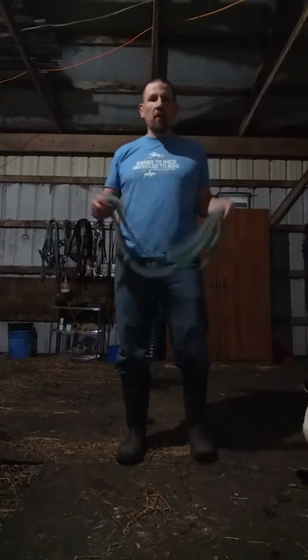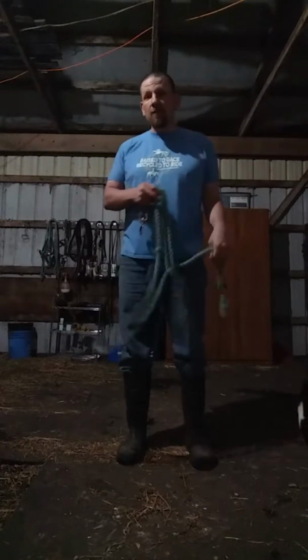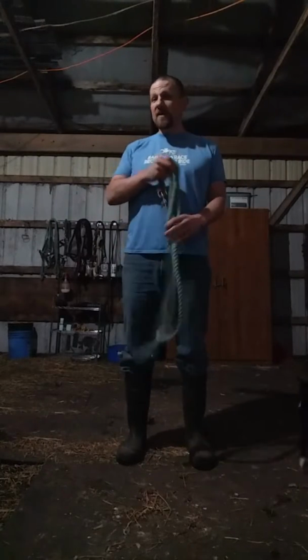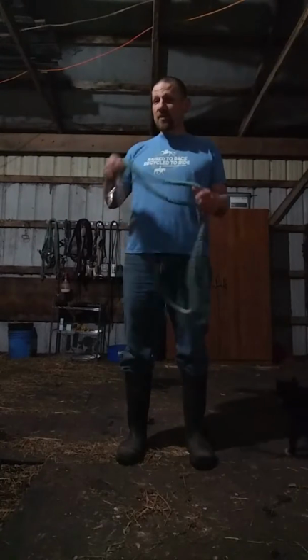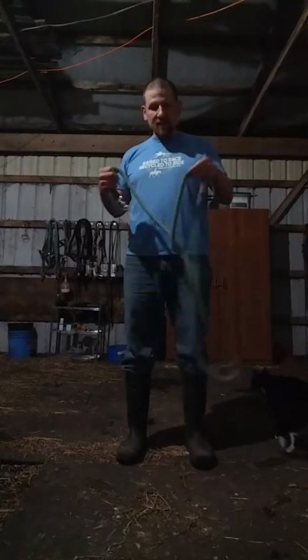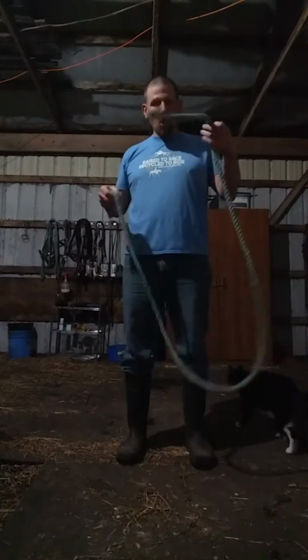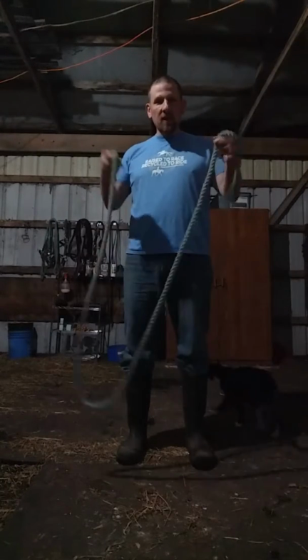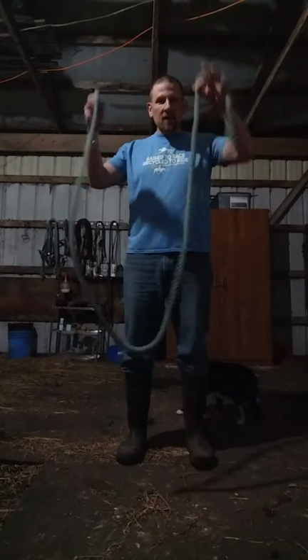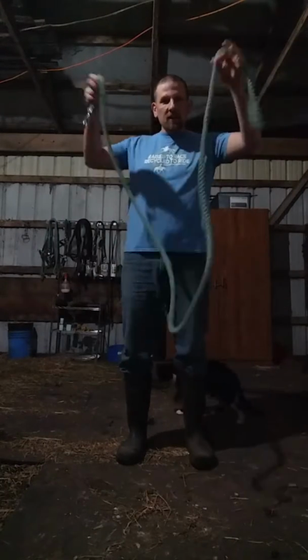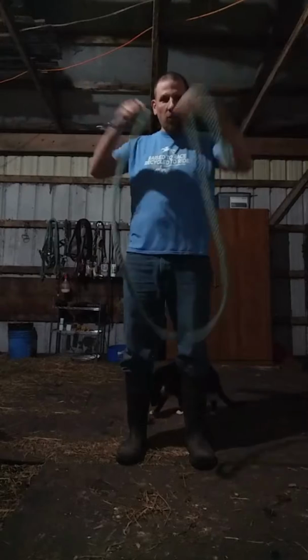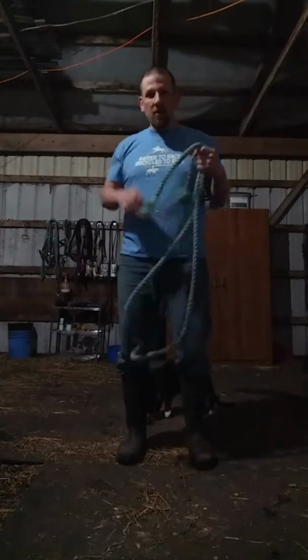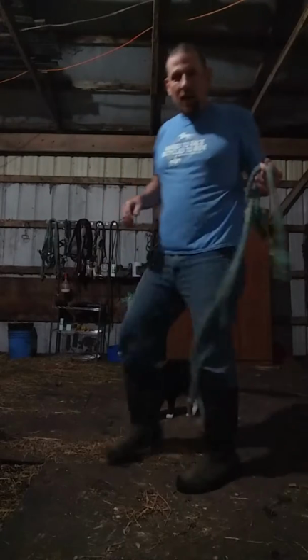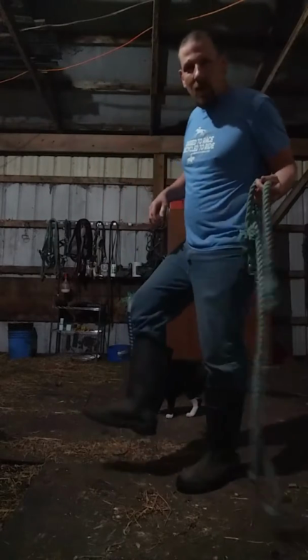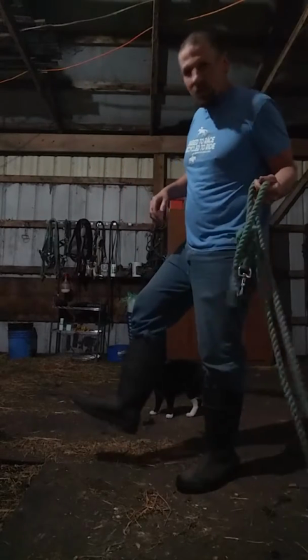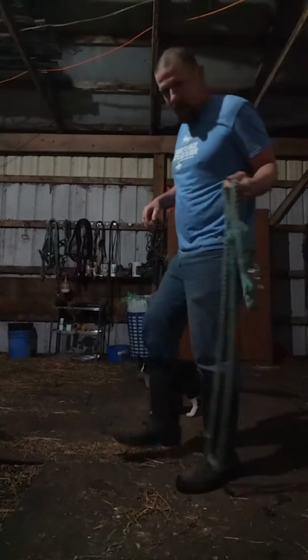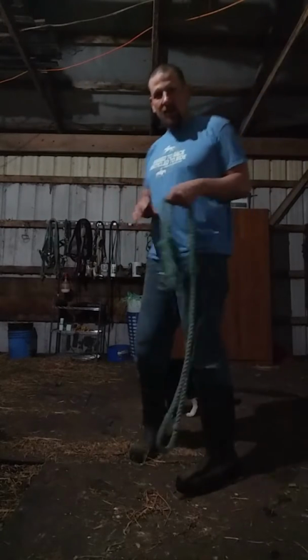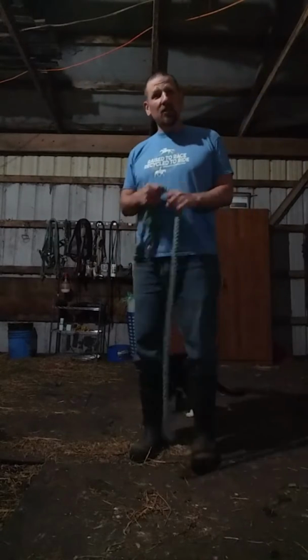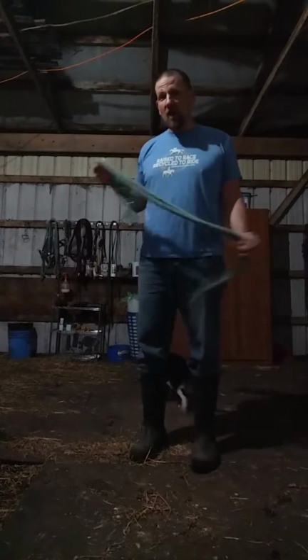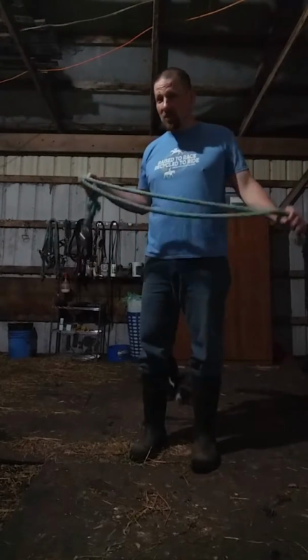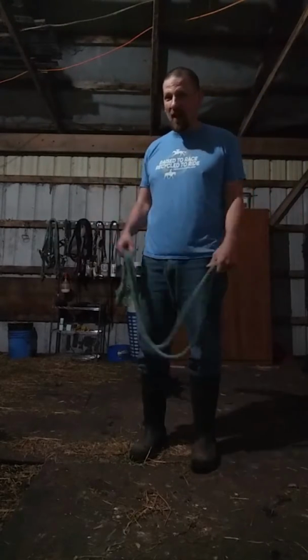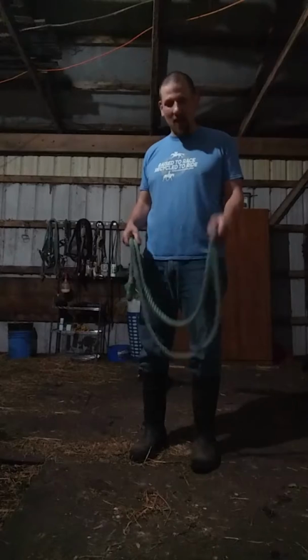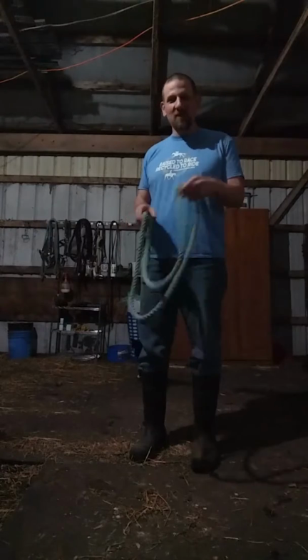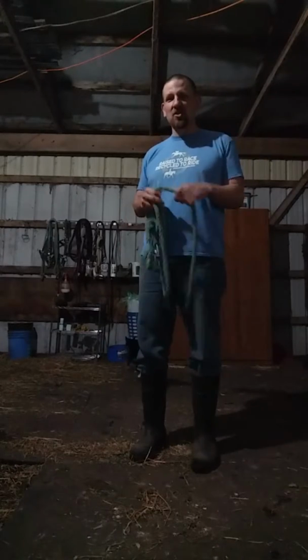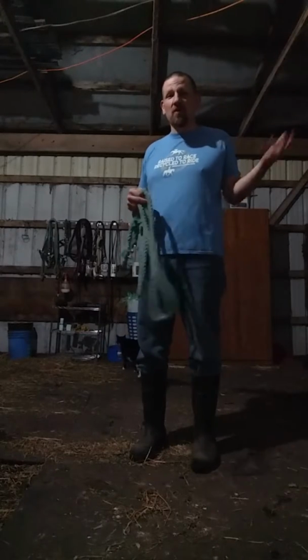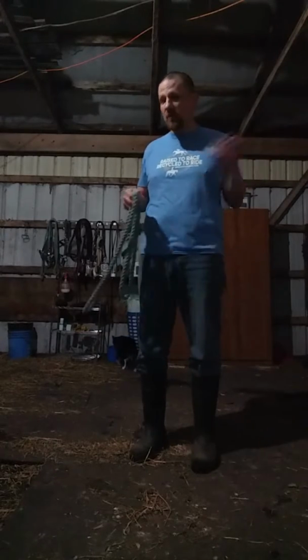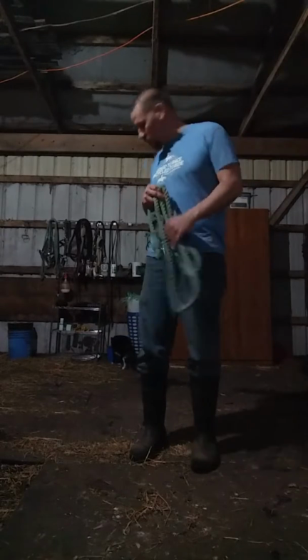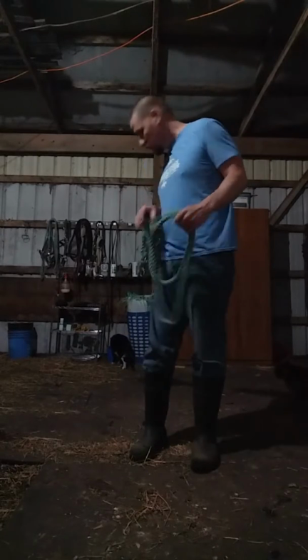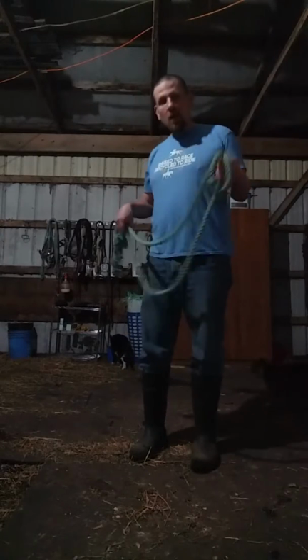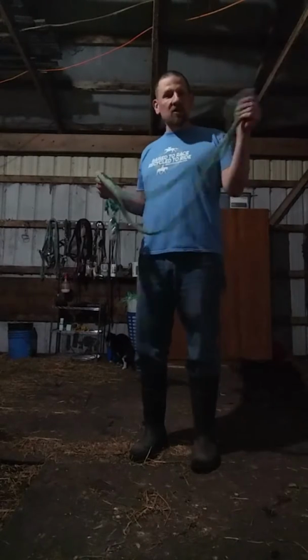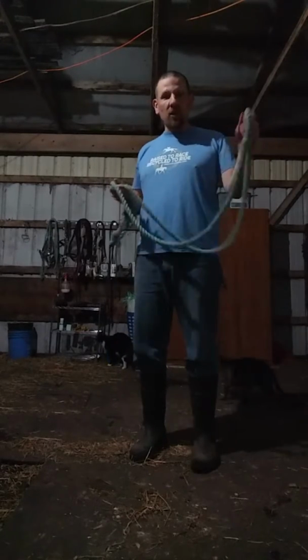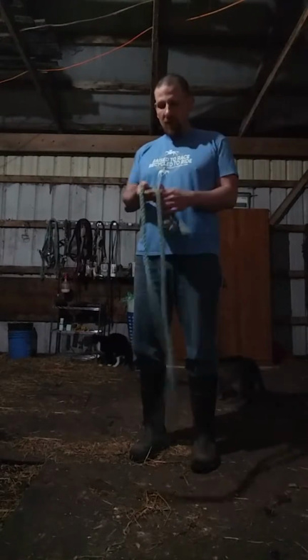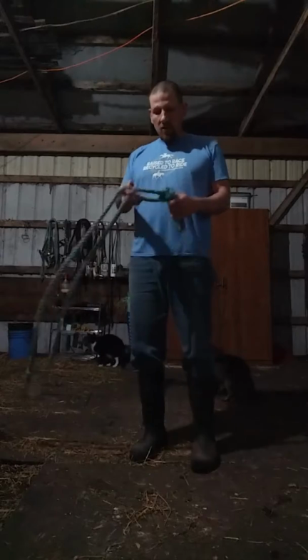For today's exercise, all you need is a lead rope. I'm in my muck boots — this is a little more challenging with muck boots on. You can do it in sneakers, you can do it in your riding boots, whatever is comfortable for you. We're just doing jump rope tonight.